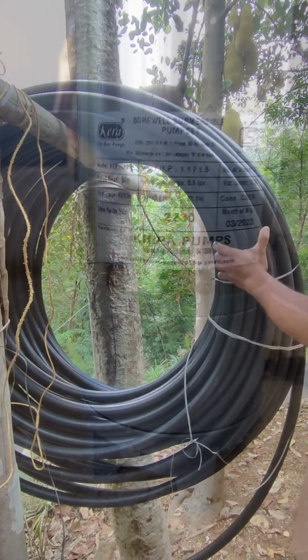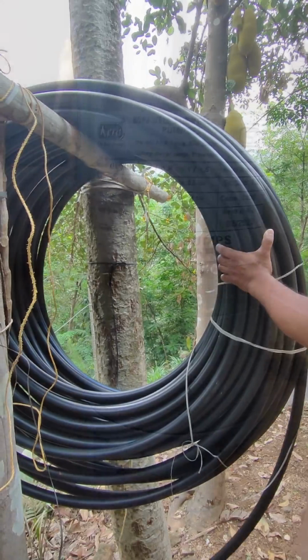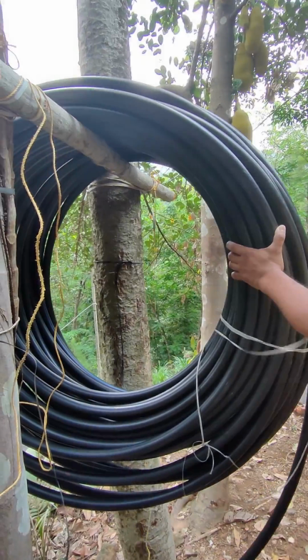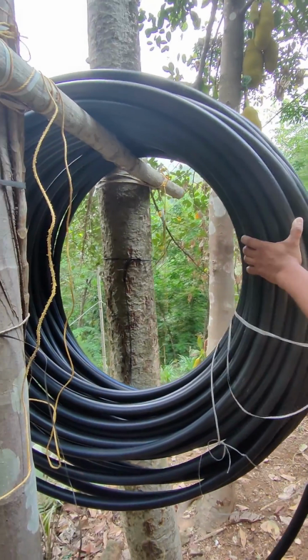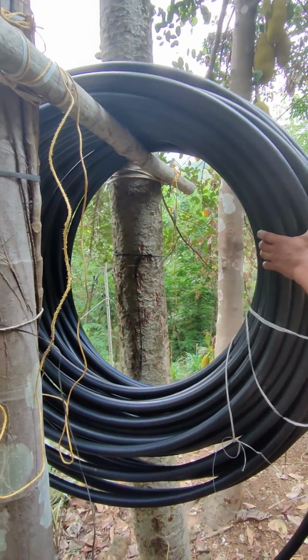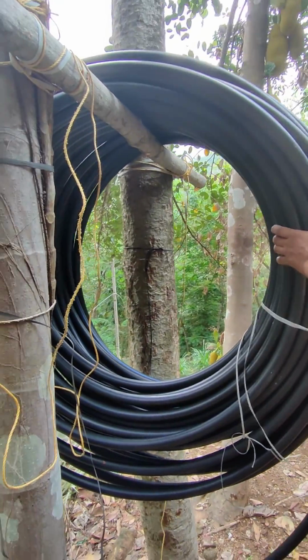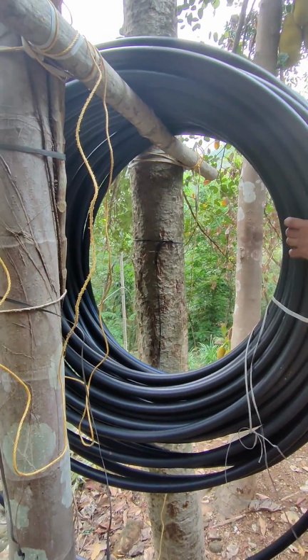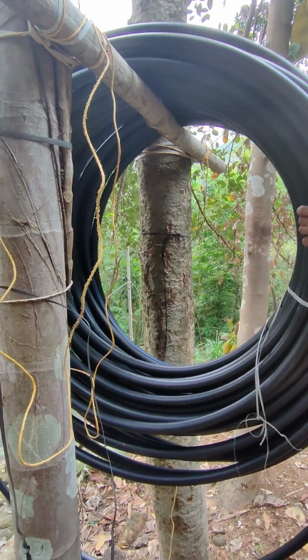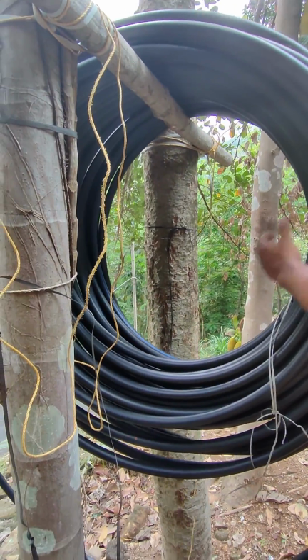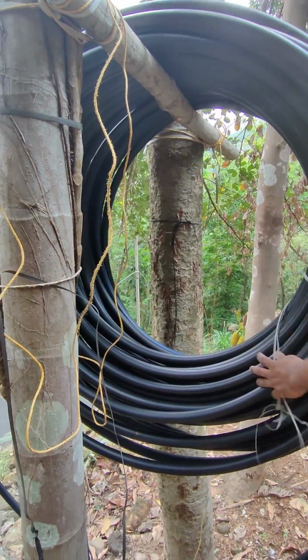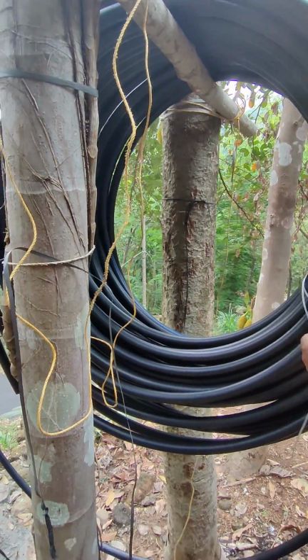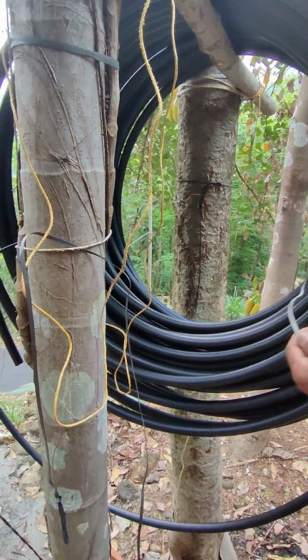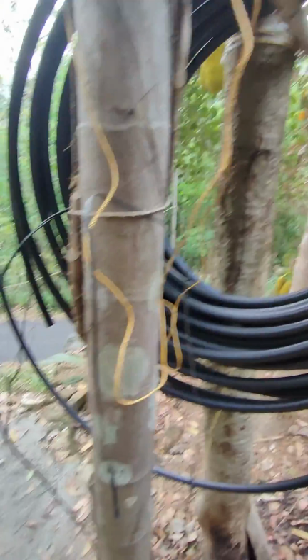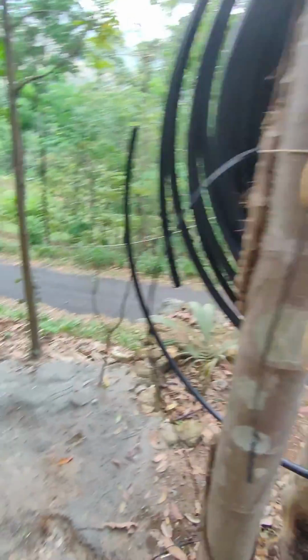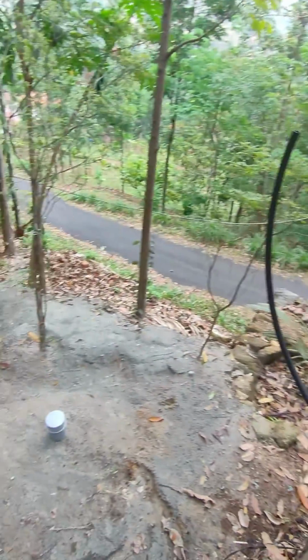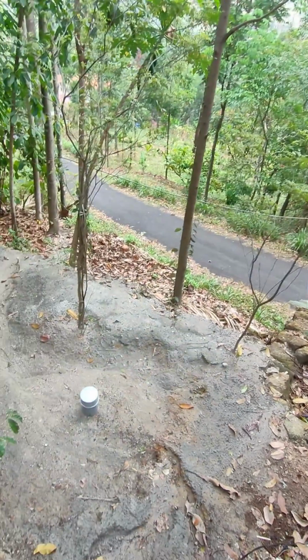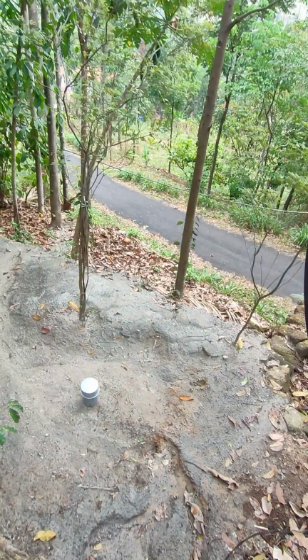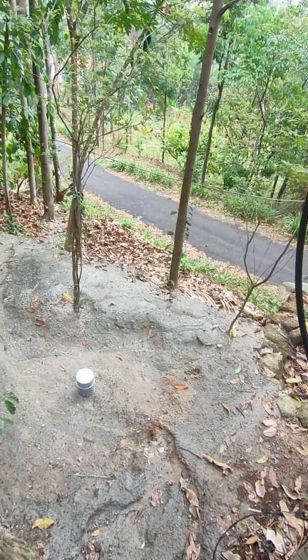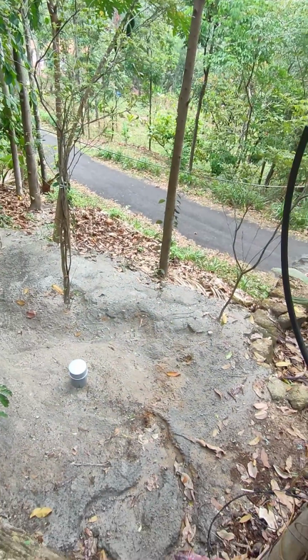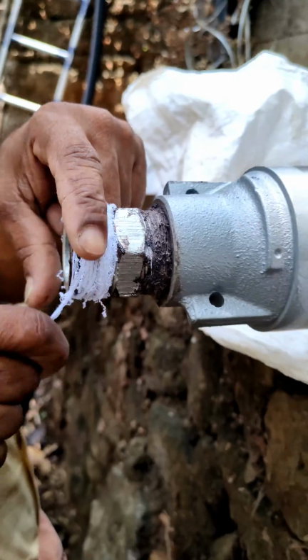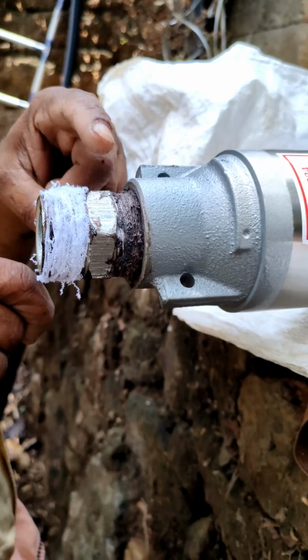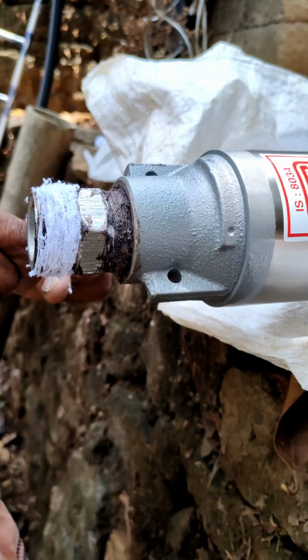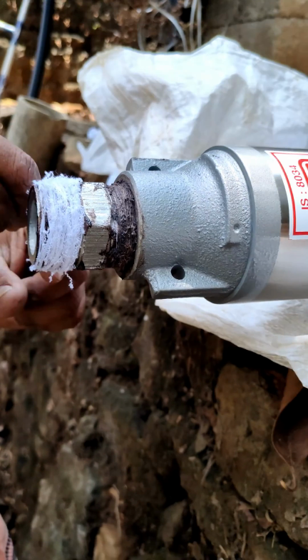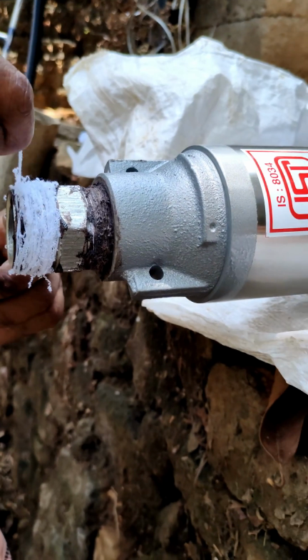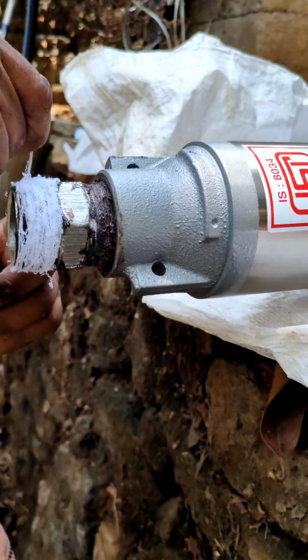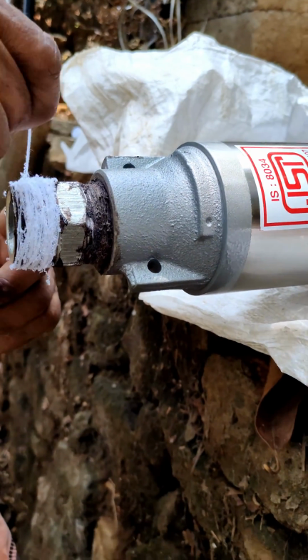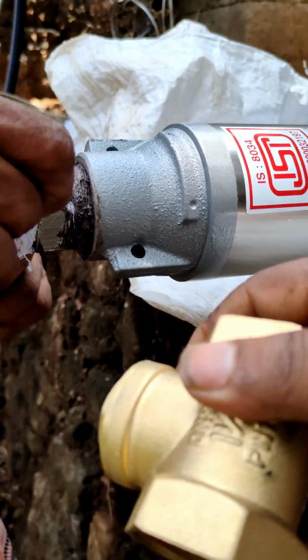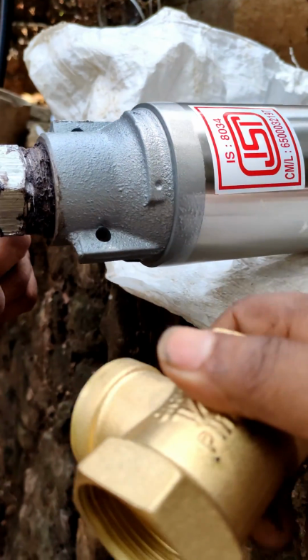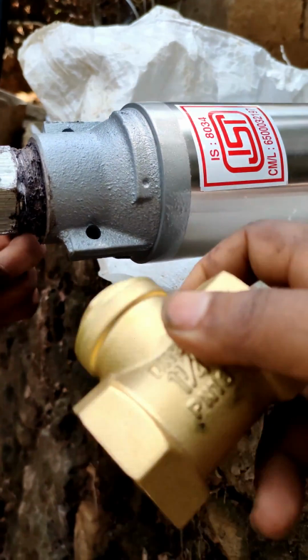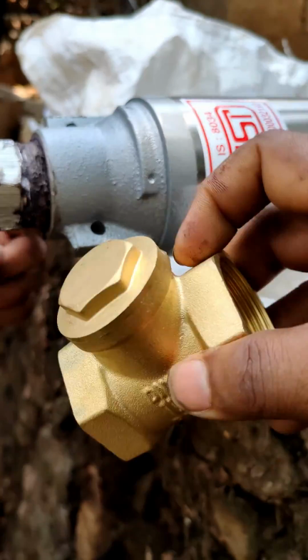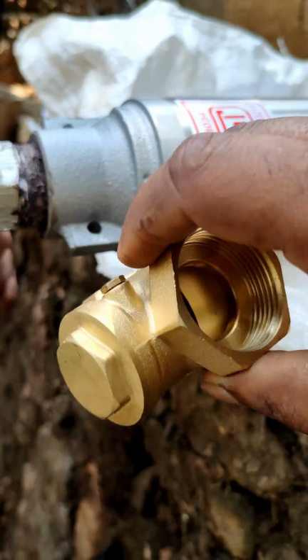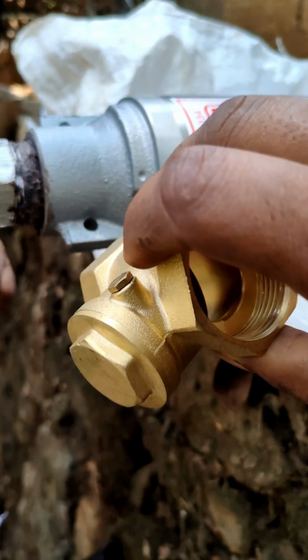When the motor is running in the bore well, the water comes through the HD pipe. This is done to prevent the HD pipe from curling.